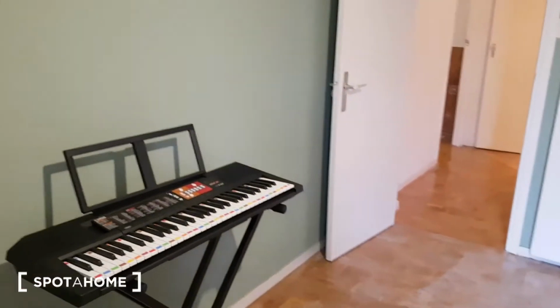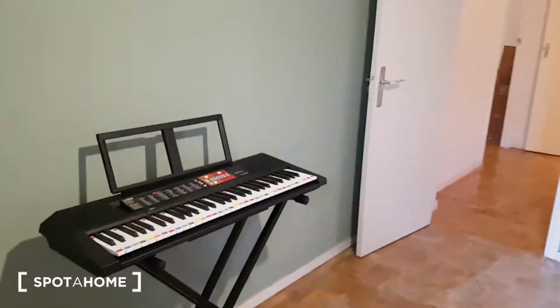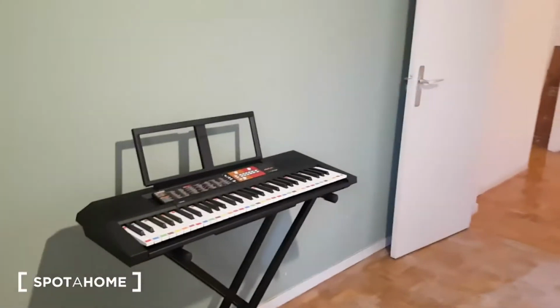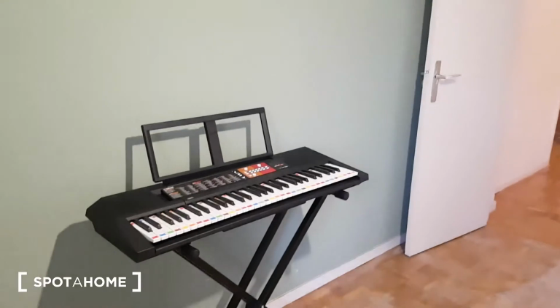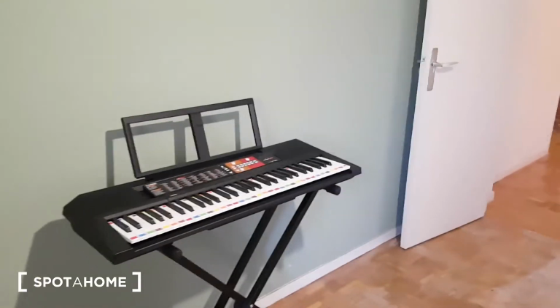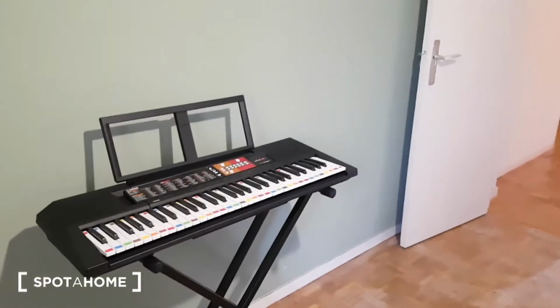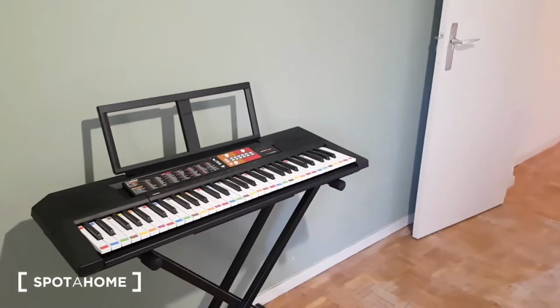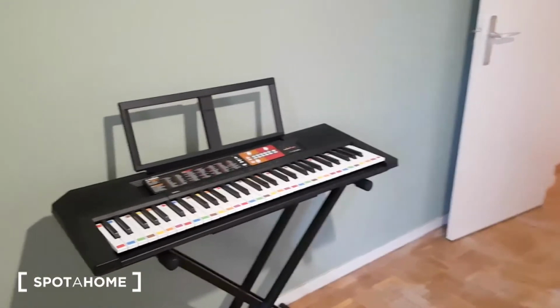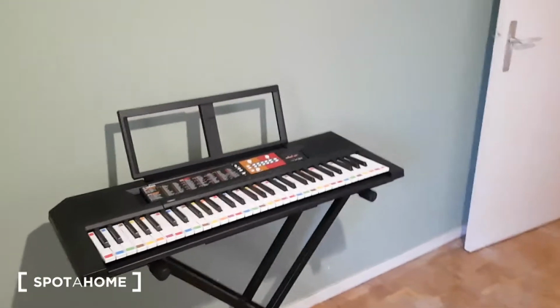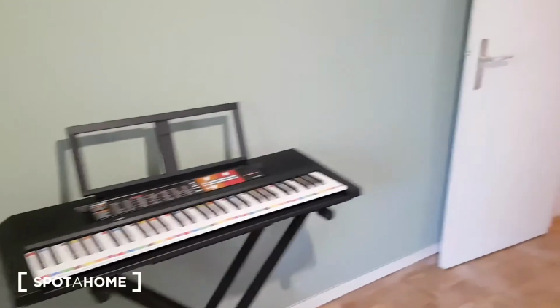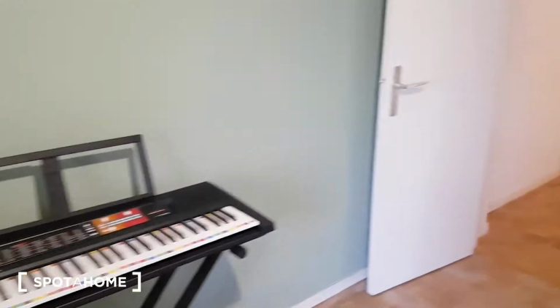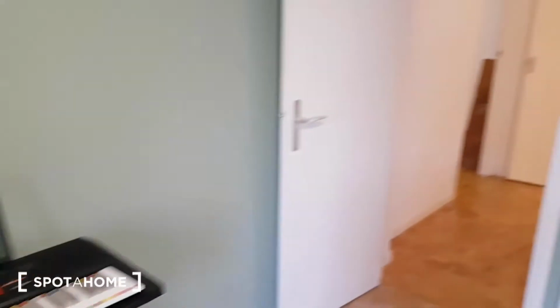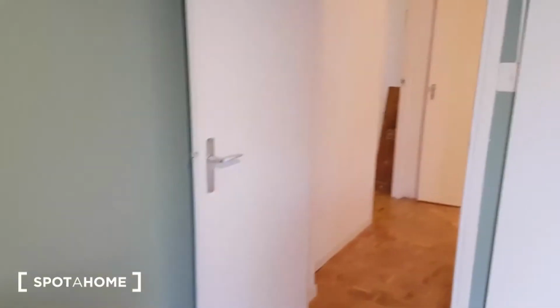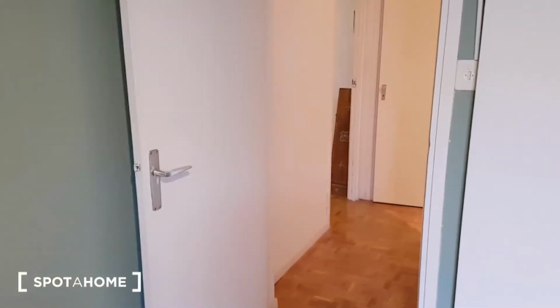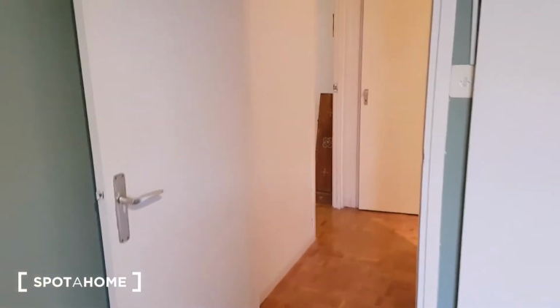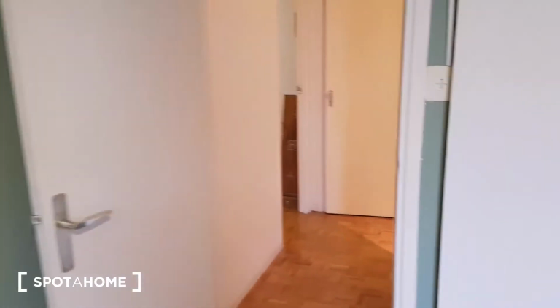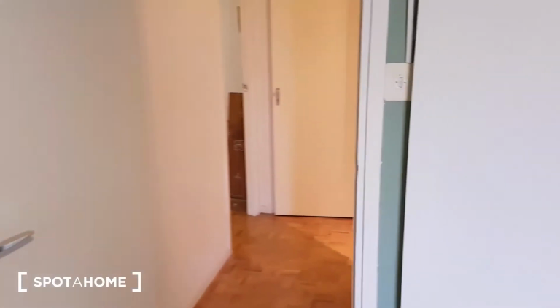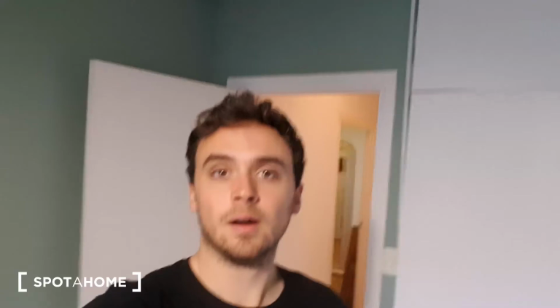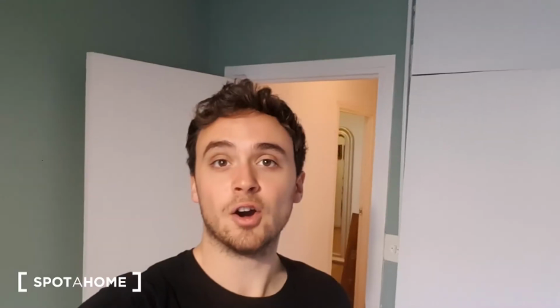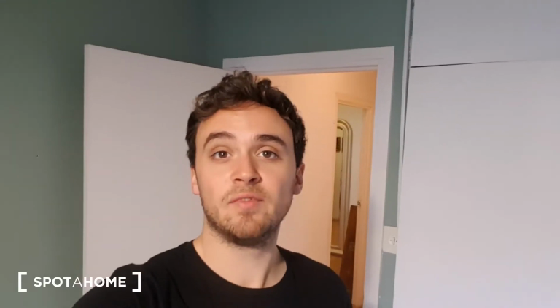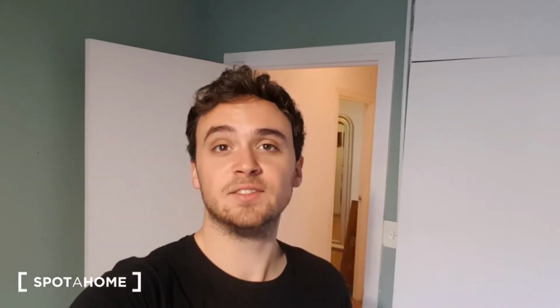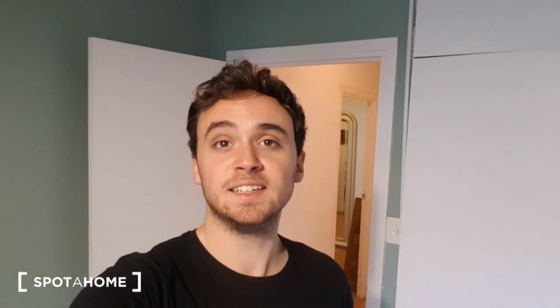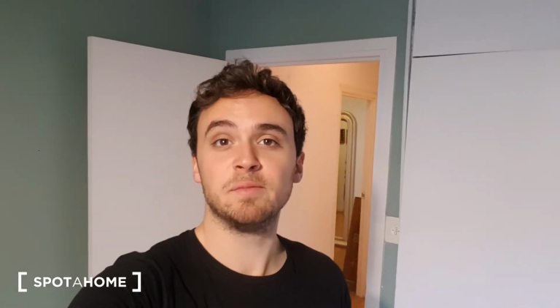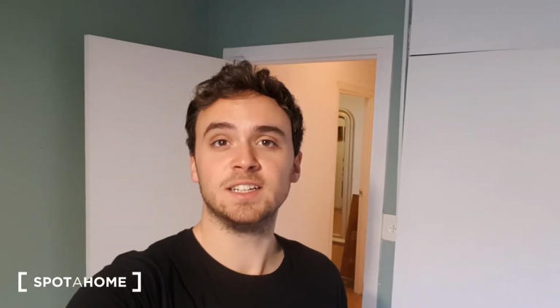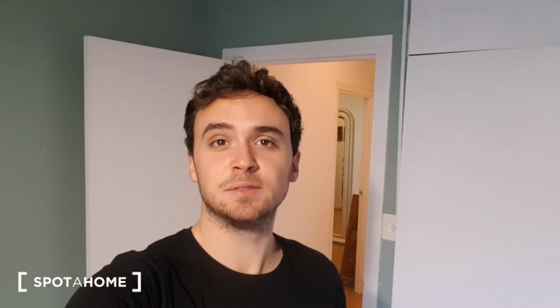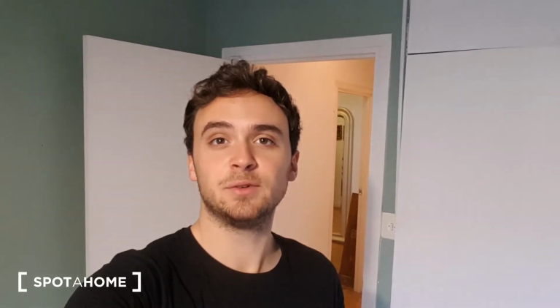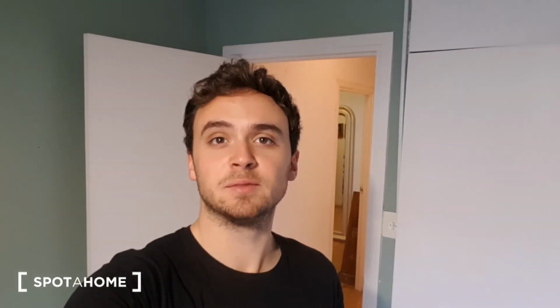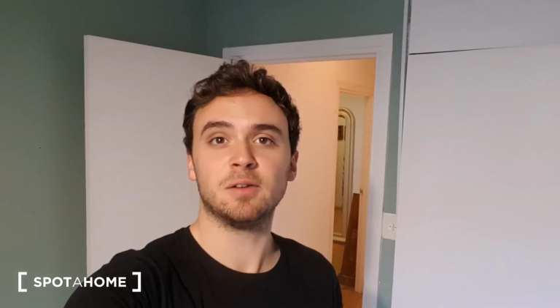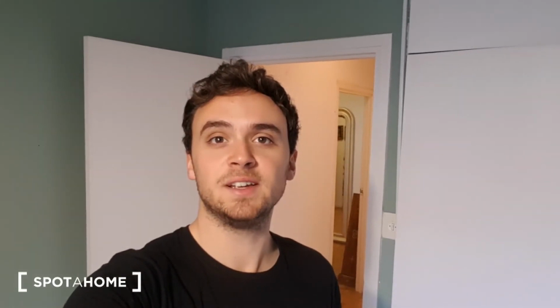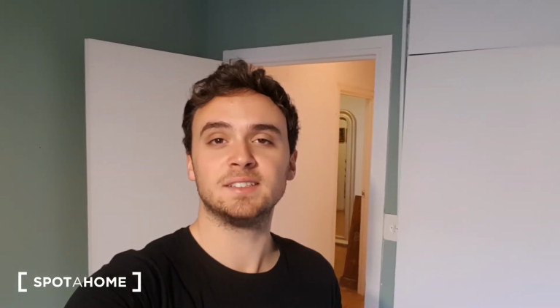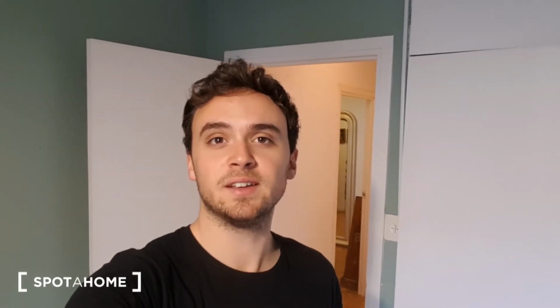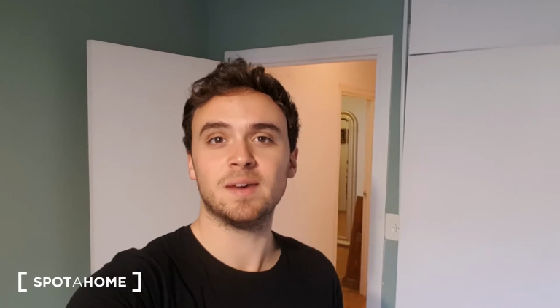There's also a small electric piano in the room. That's it for the visit. I hope you enjoyed it — it was Cedric from Spotahome Madrid. See you later, bye!